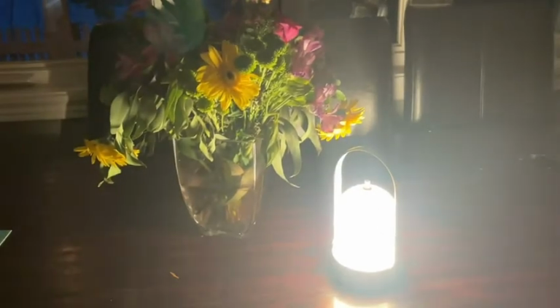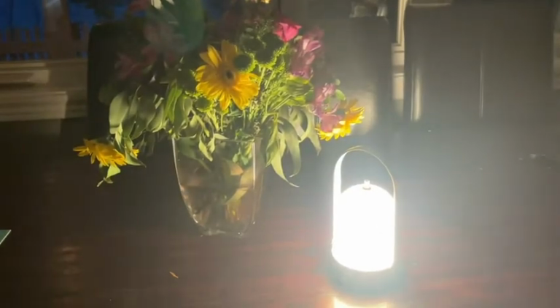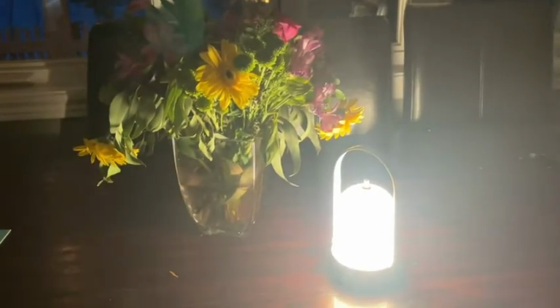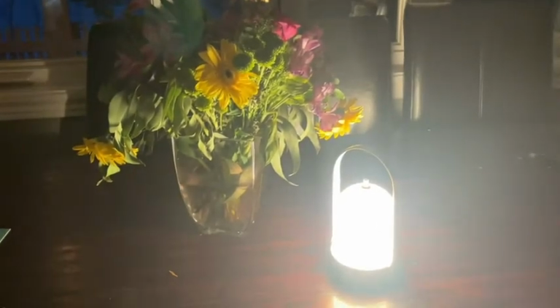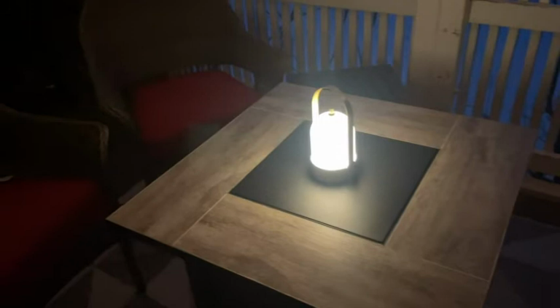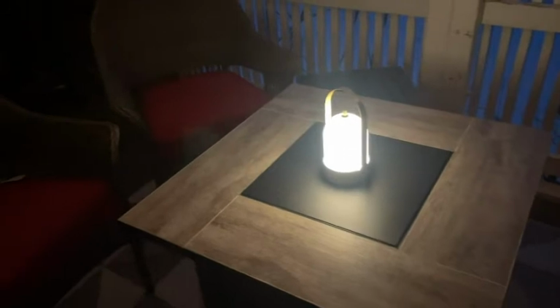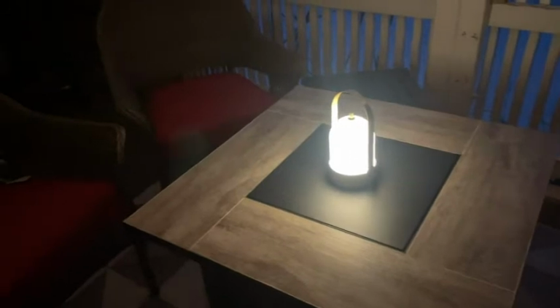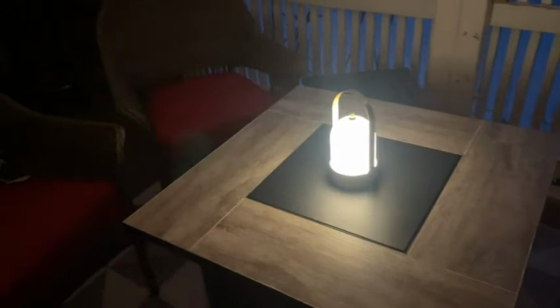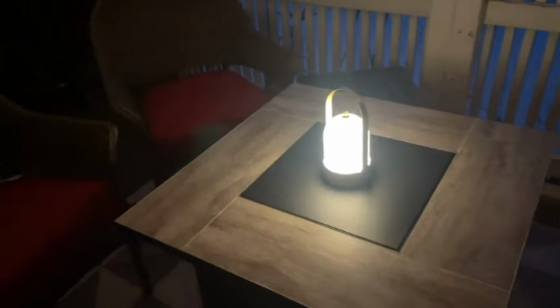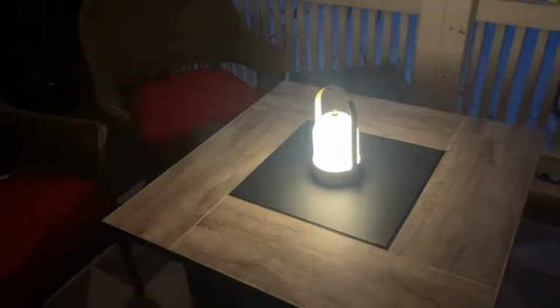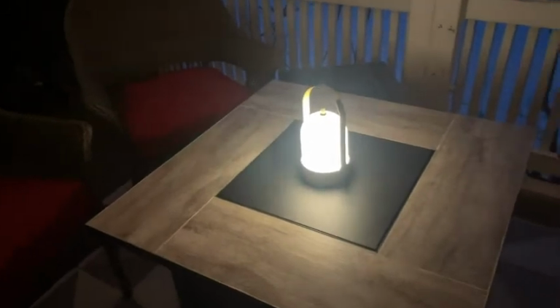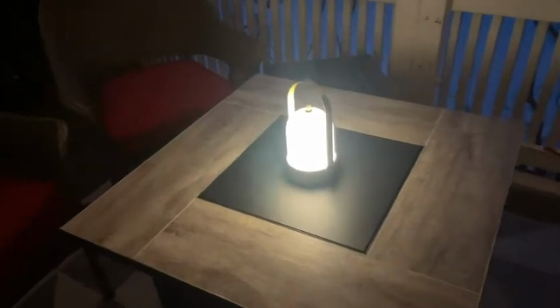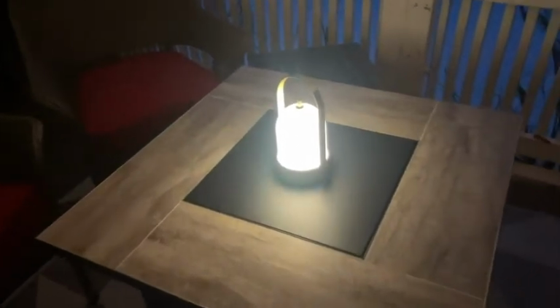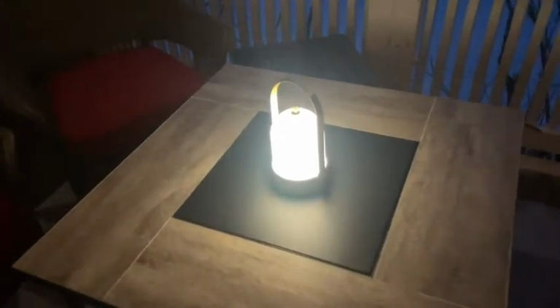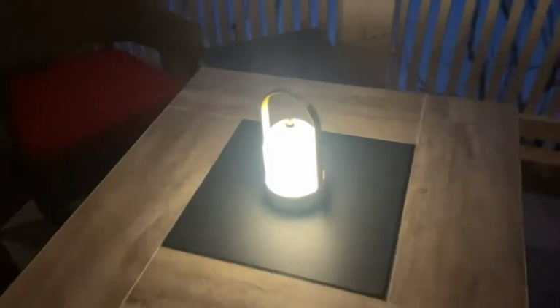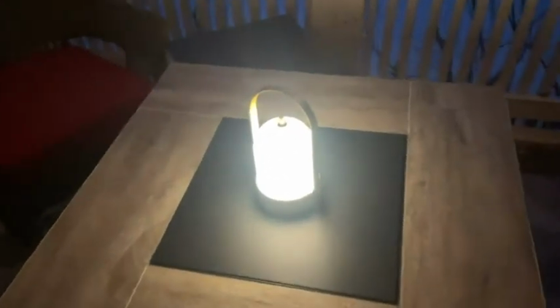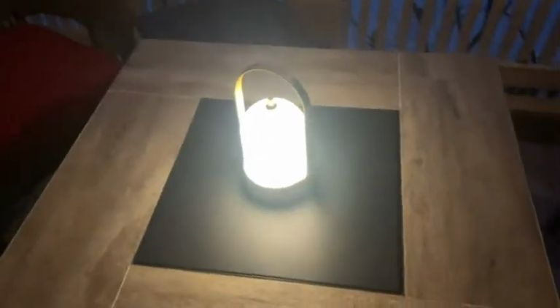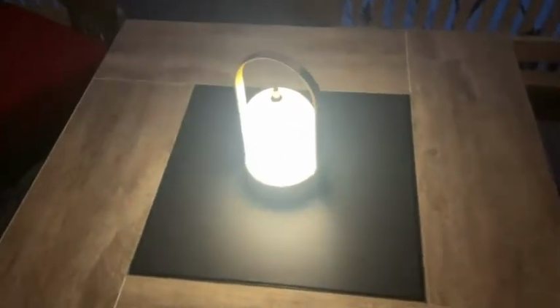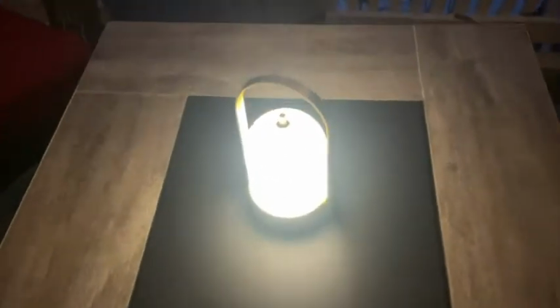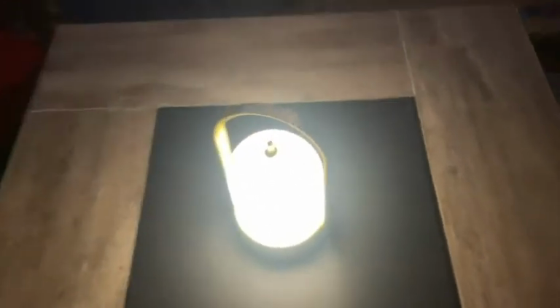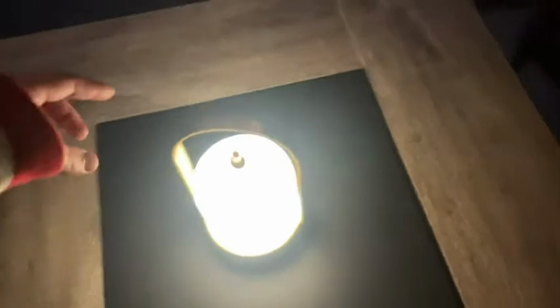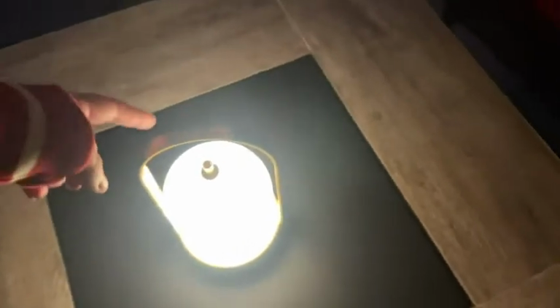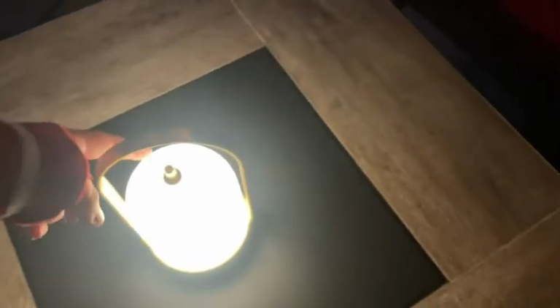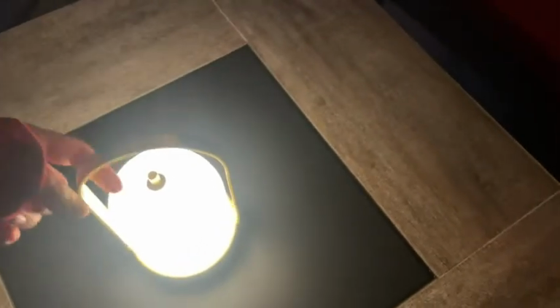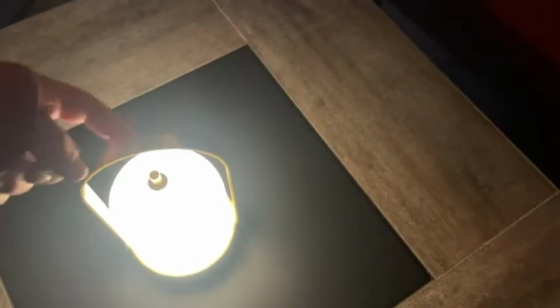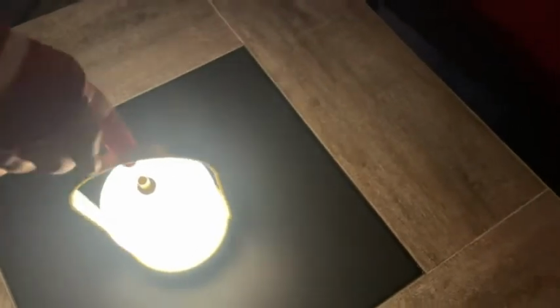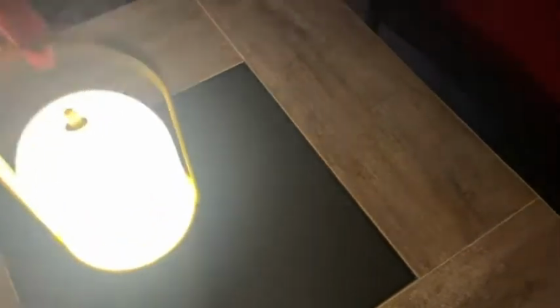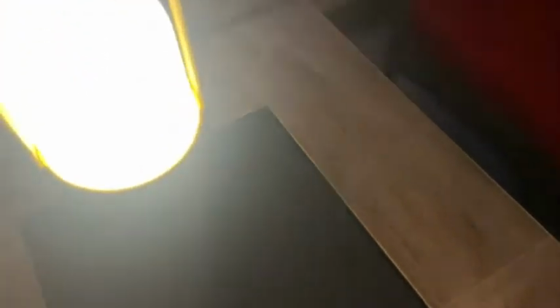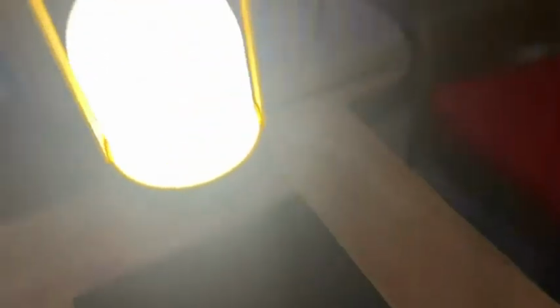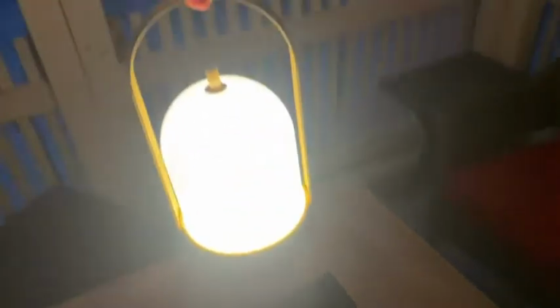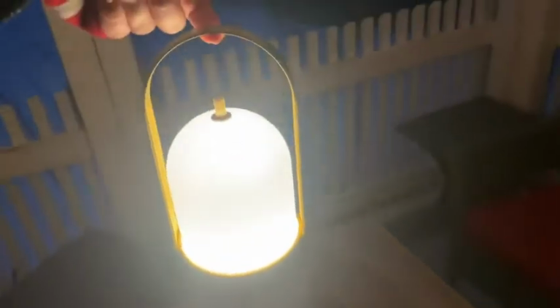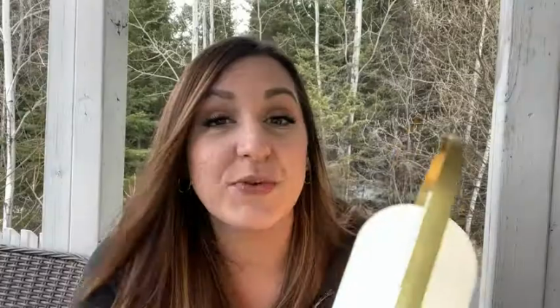We take this outside when we have a fire. I love that if you had to run into the house in the dark, you could bring this with you — you'd never be alone in the dark. It's really portable and convenient.